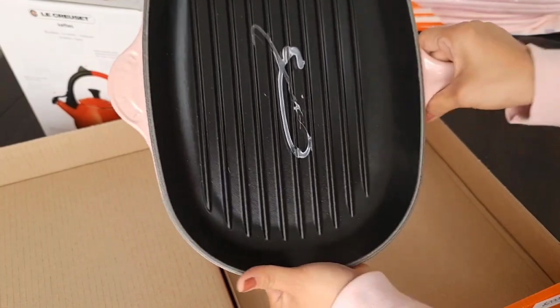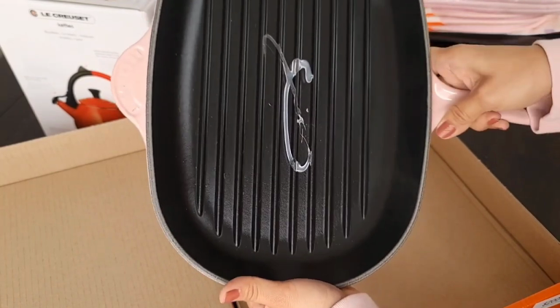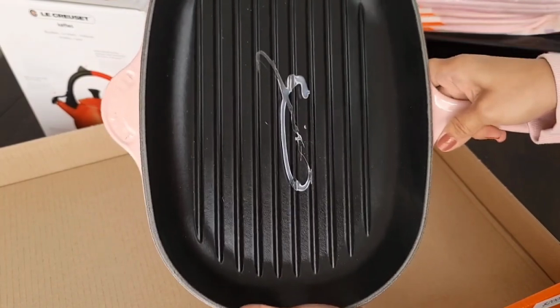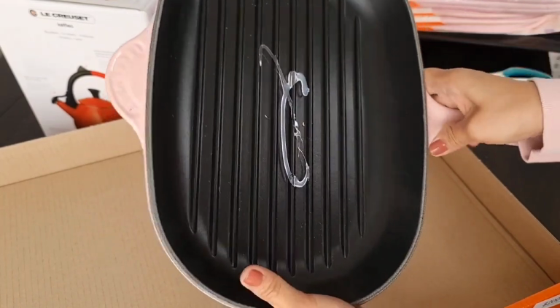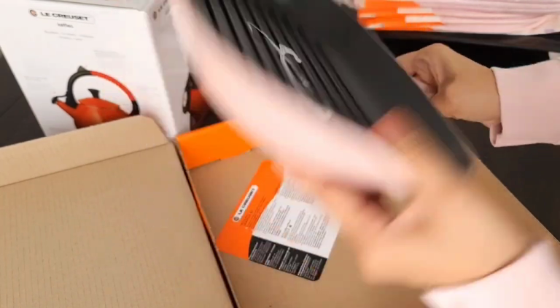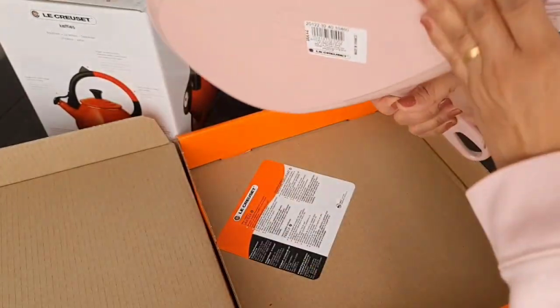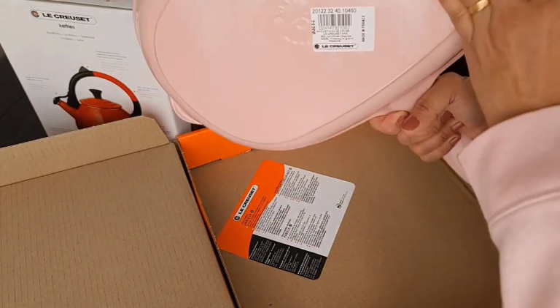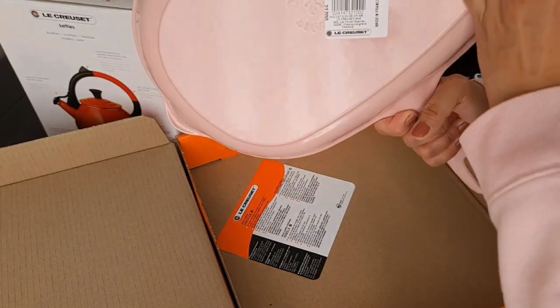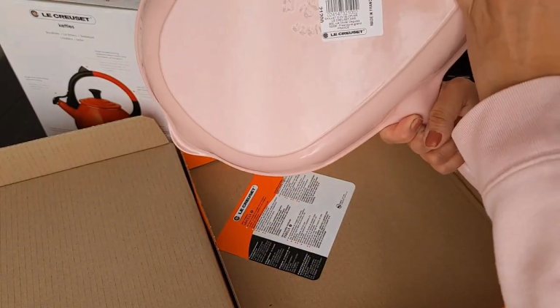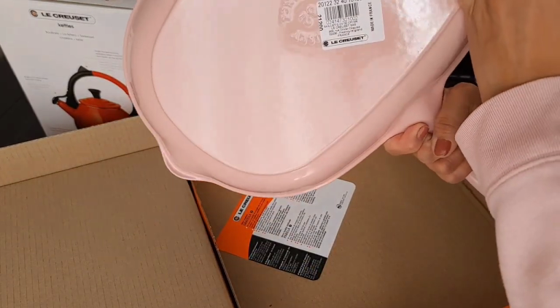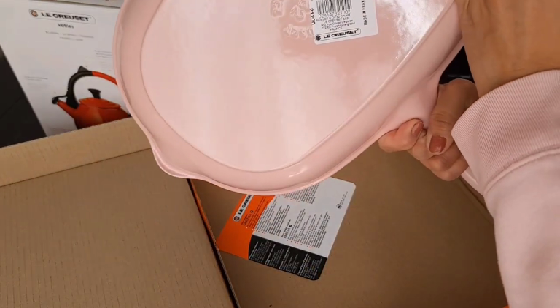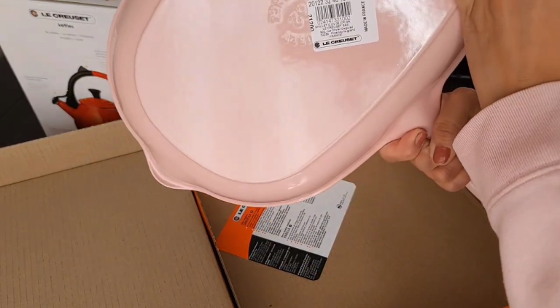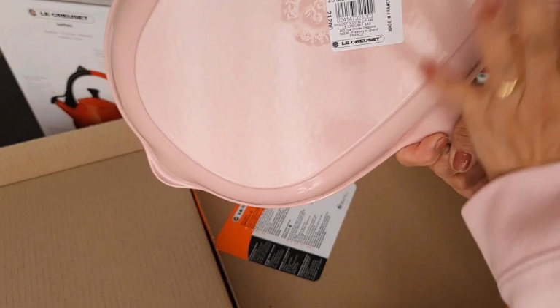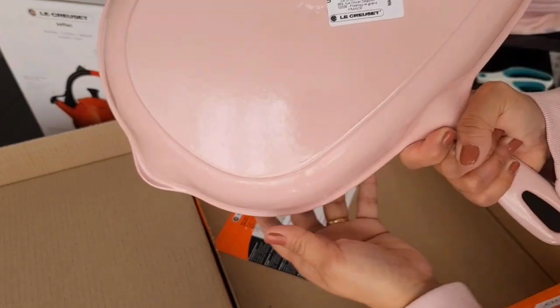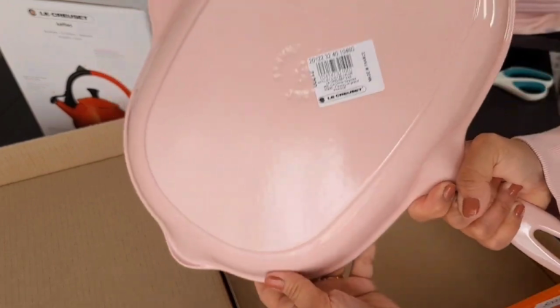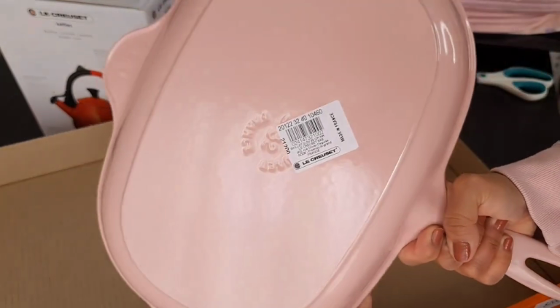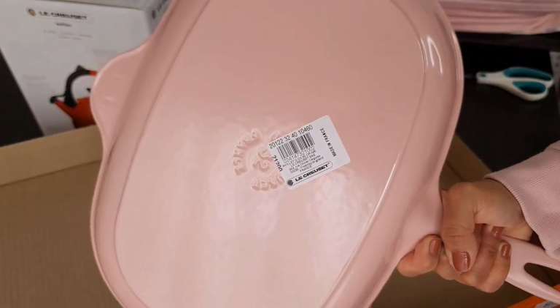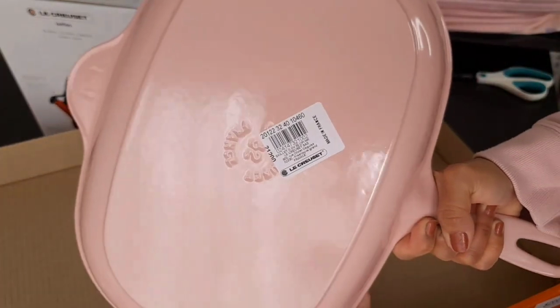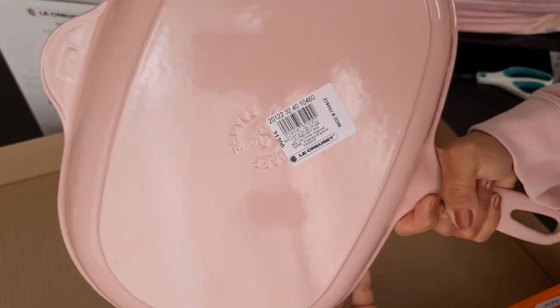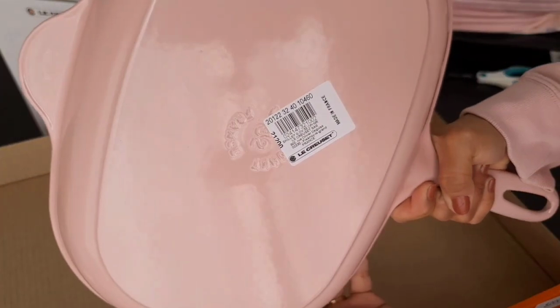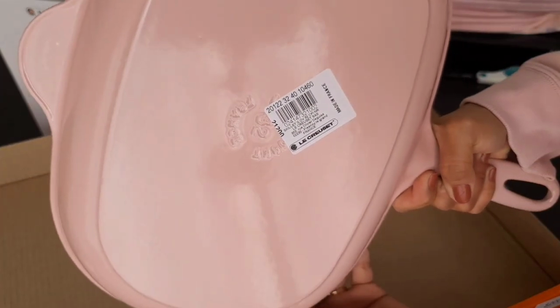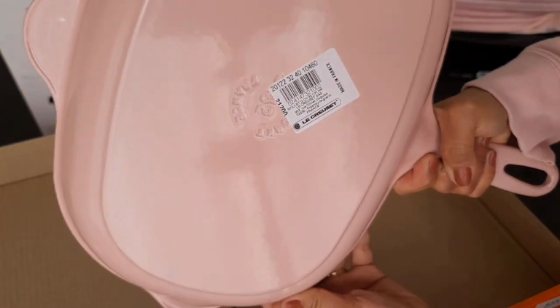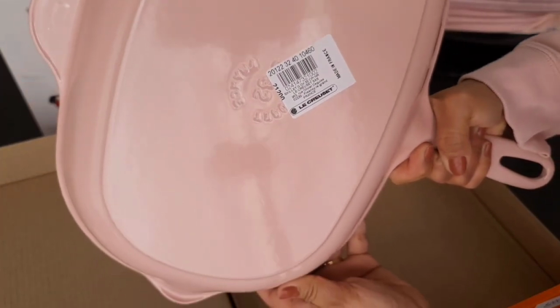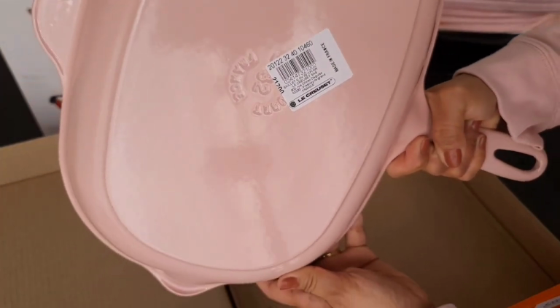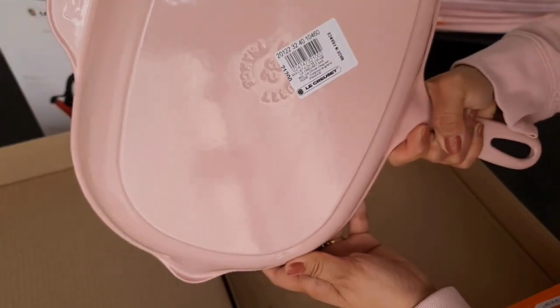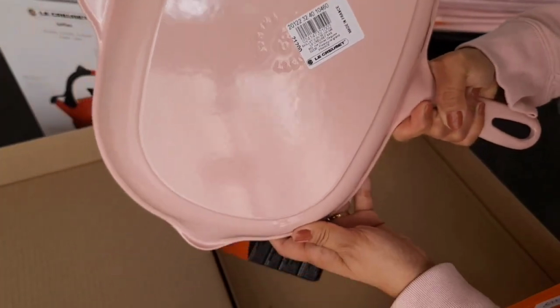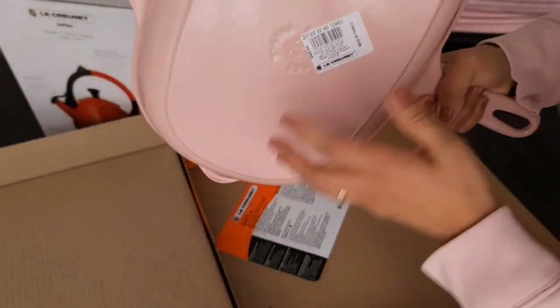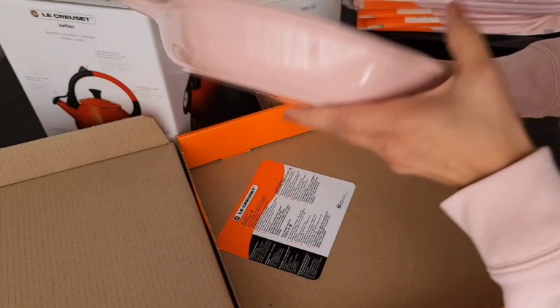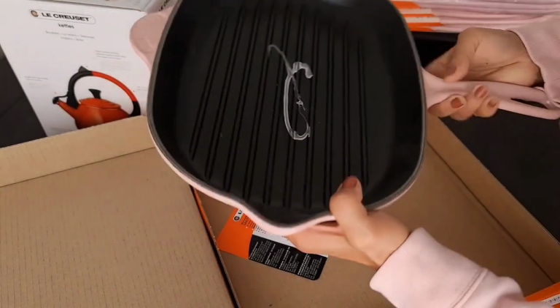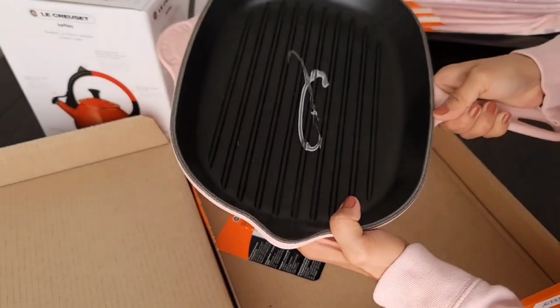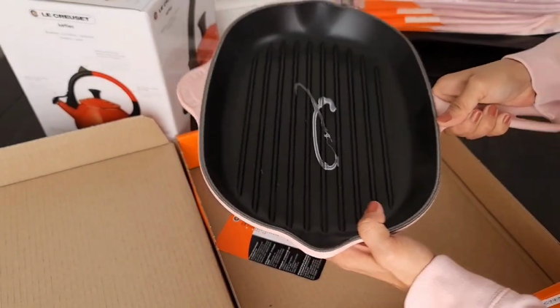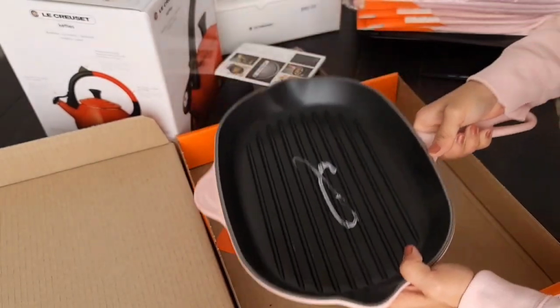Next one is an oval skillet grill, 32cm. This is by the way 50% off, so this is definitely a steal. It's perfect for a big steak. This is heavy.